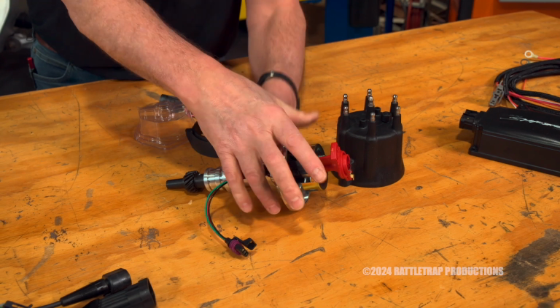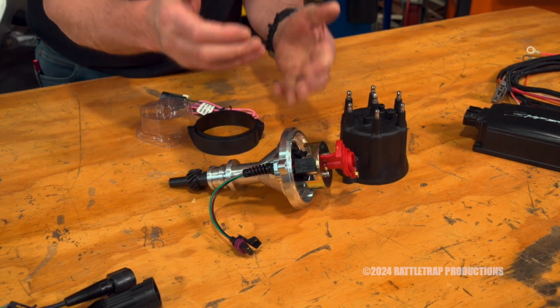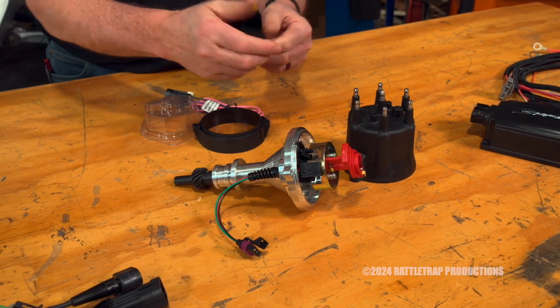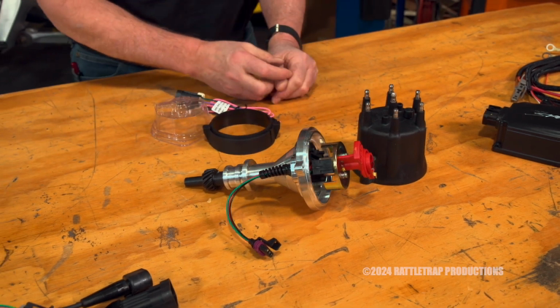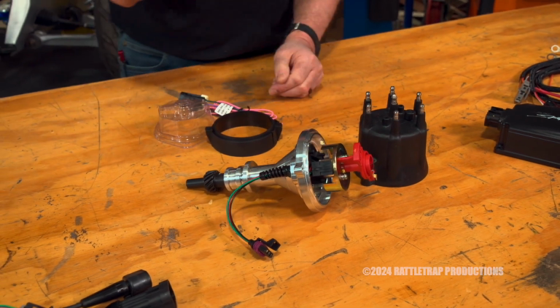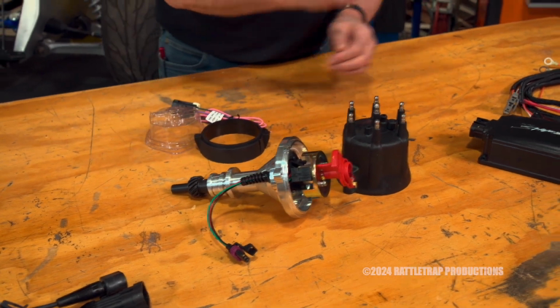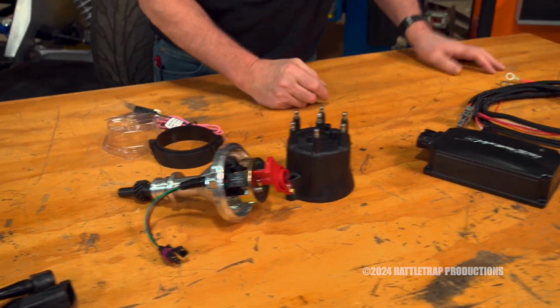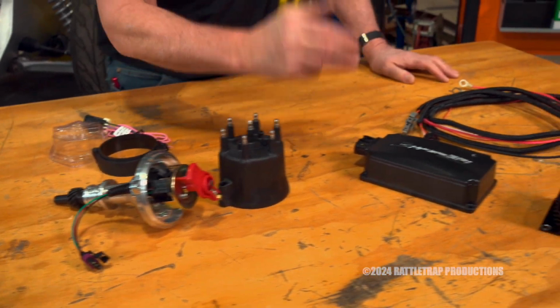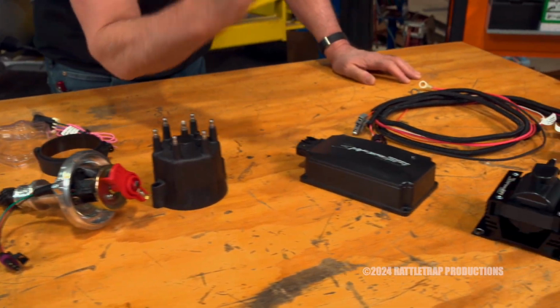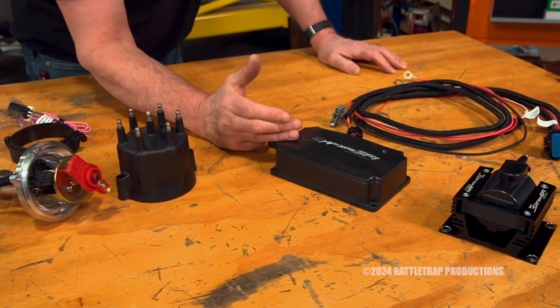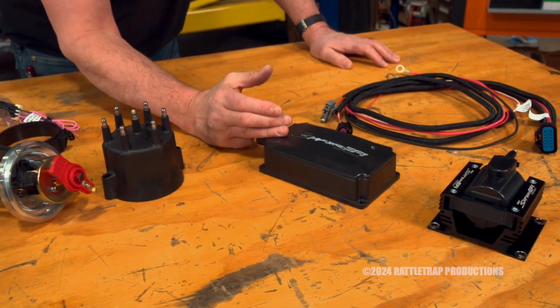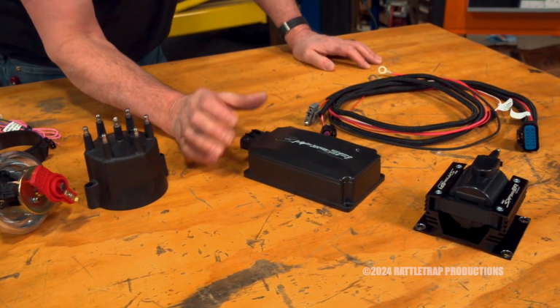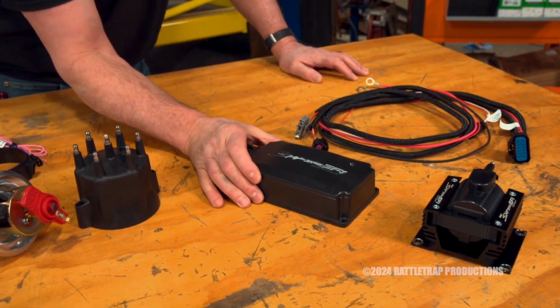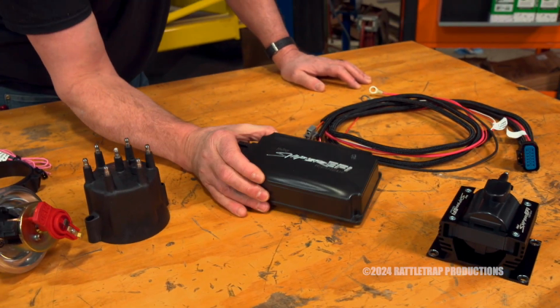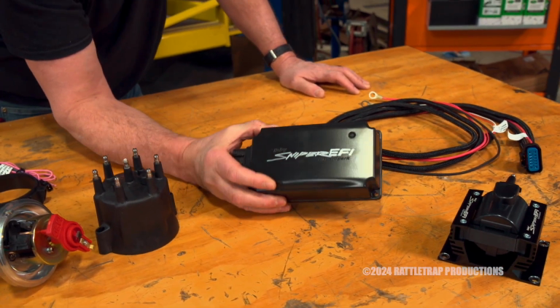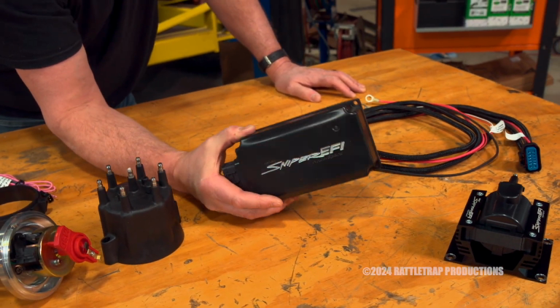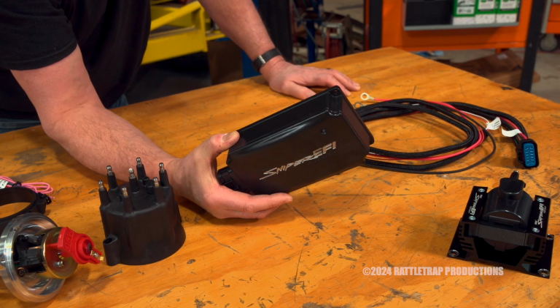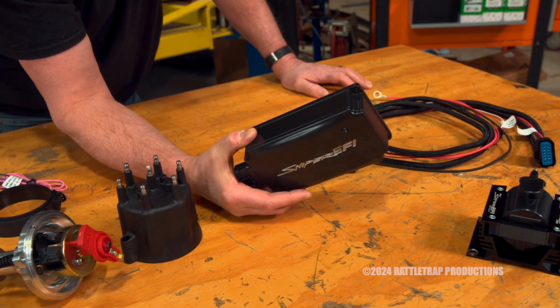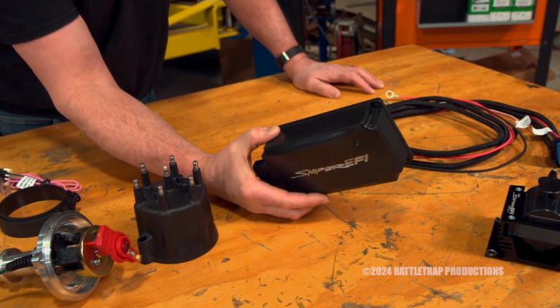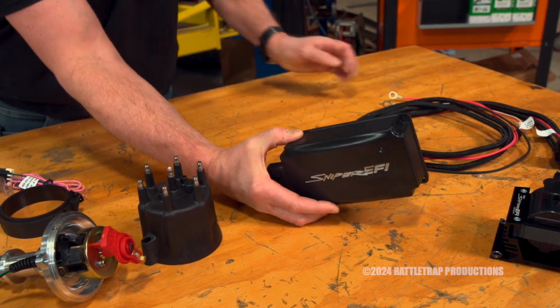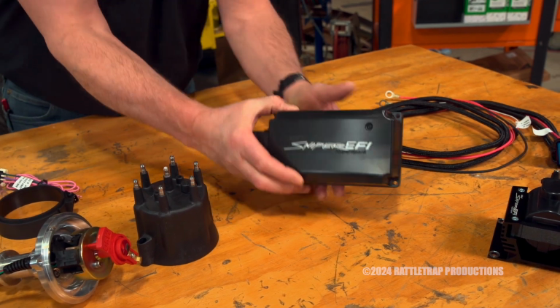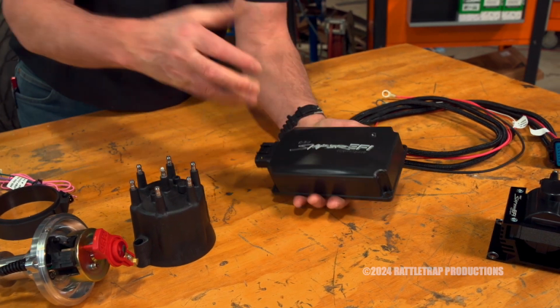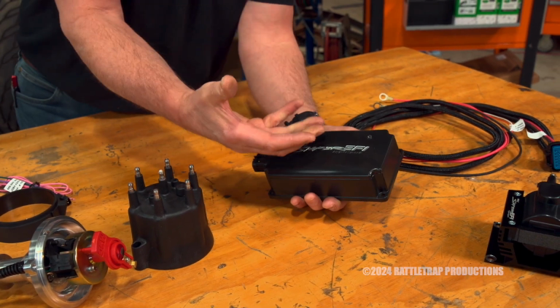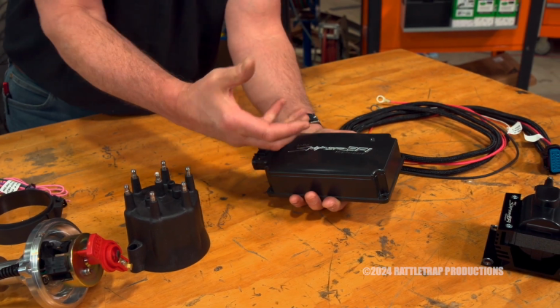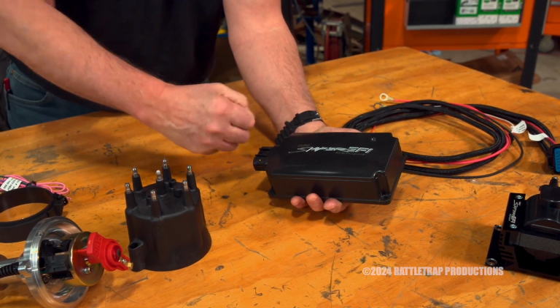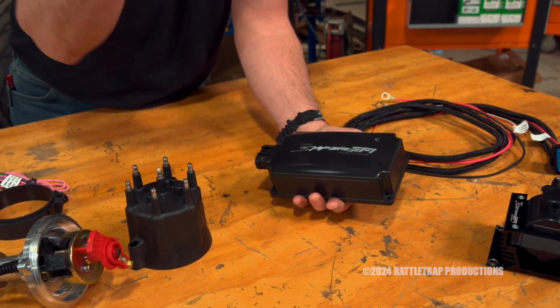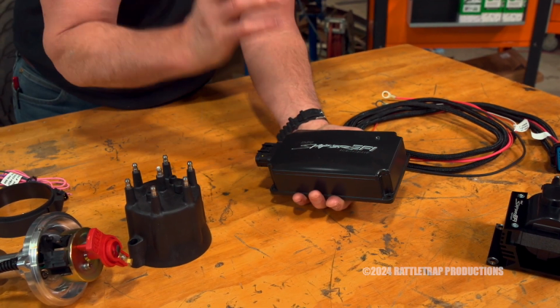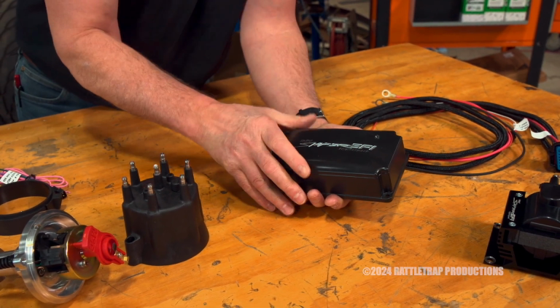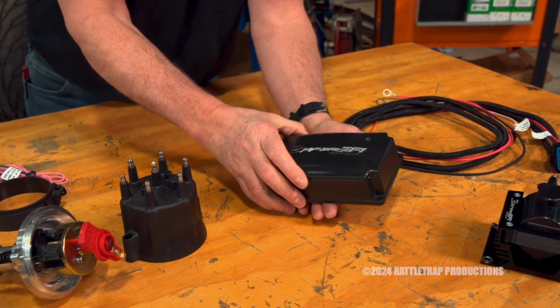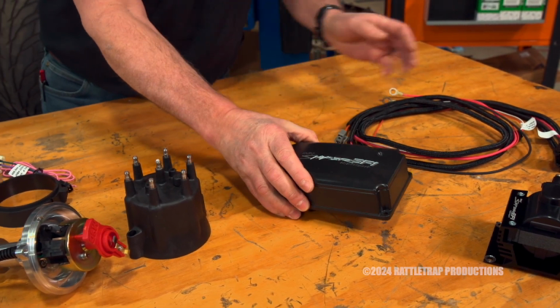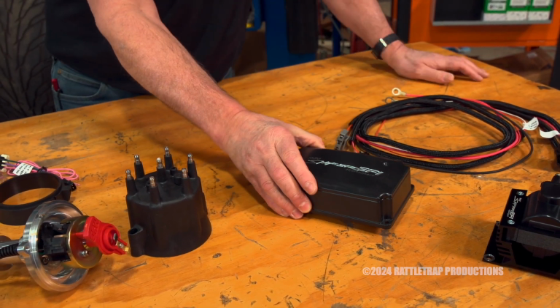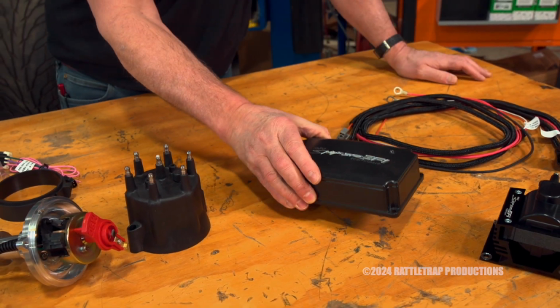If you're upgrading that, you might want to put in an ignition box. And they've got the HyperSpark ignition box for that. This will give you the spark energy that you need to get the most out of that fuel that's going in.